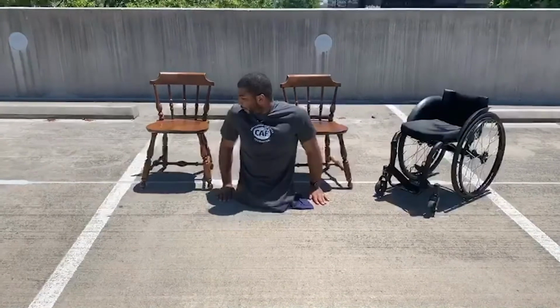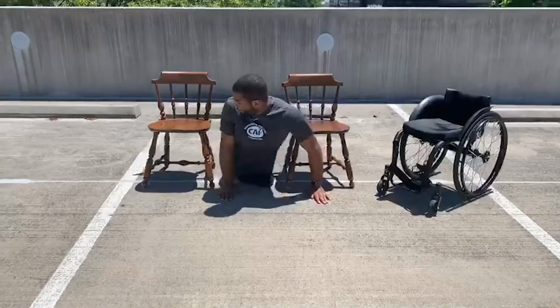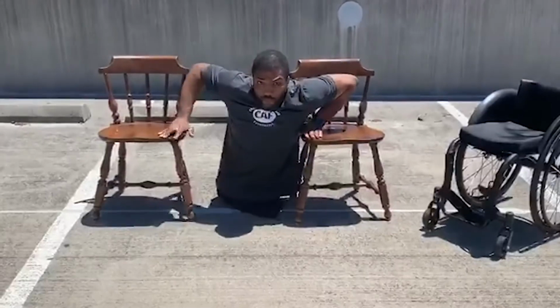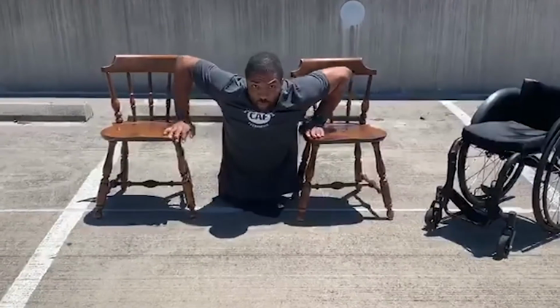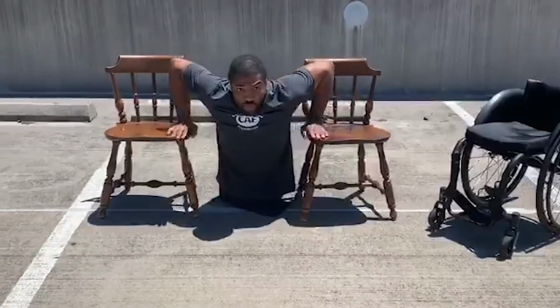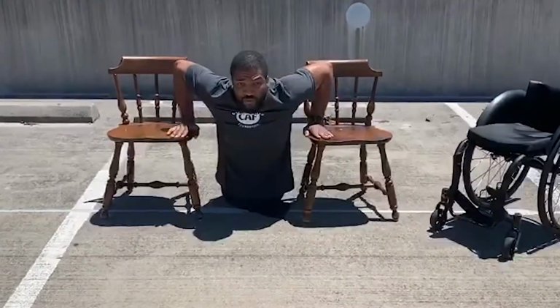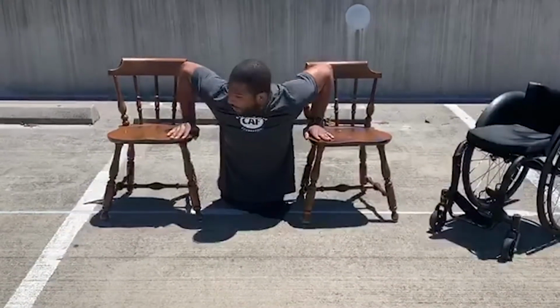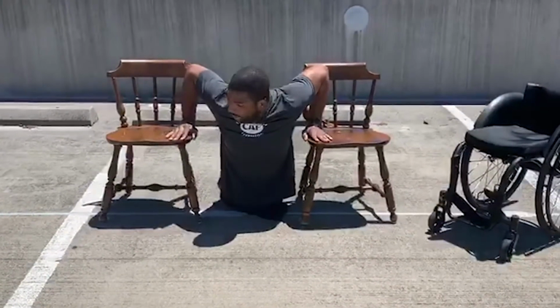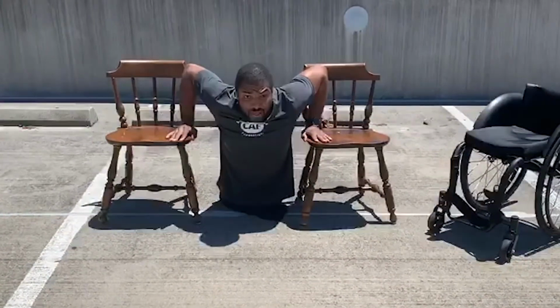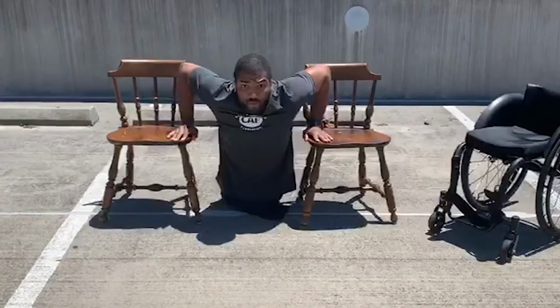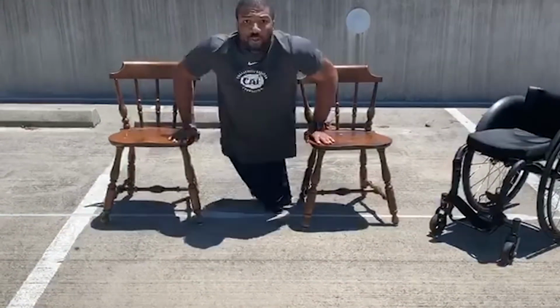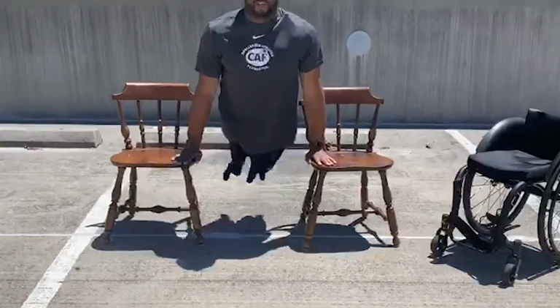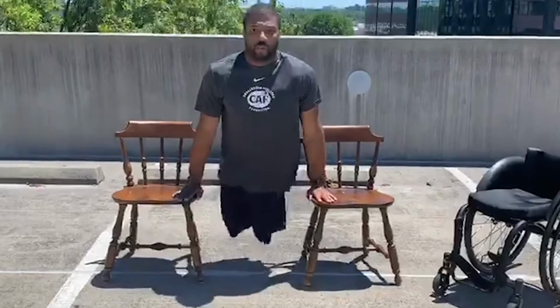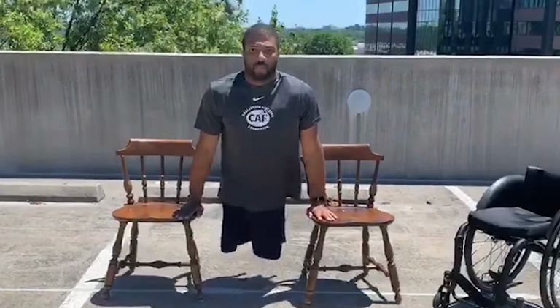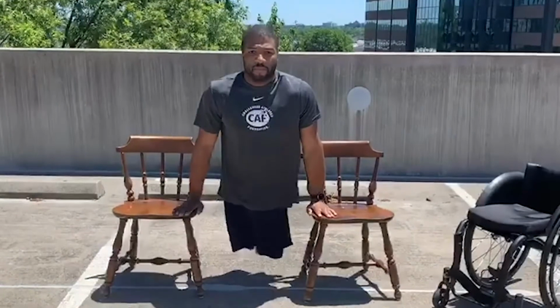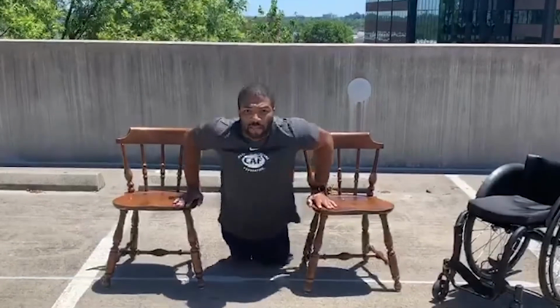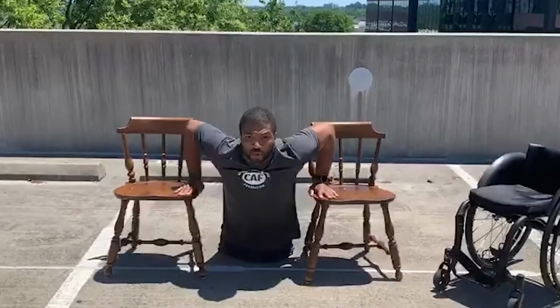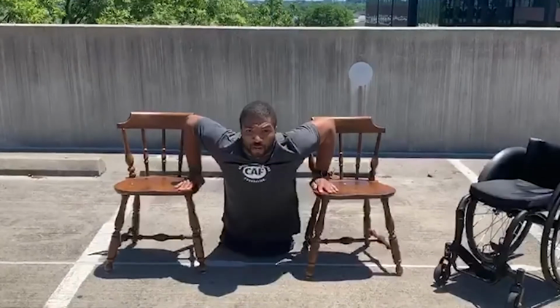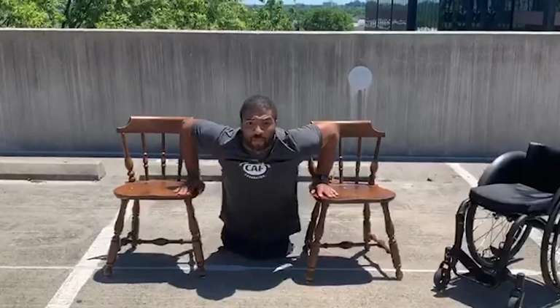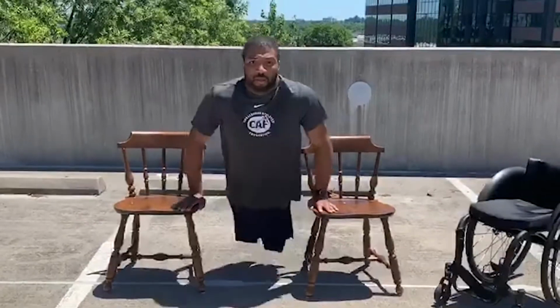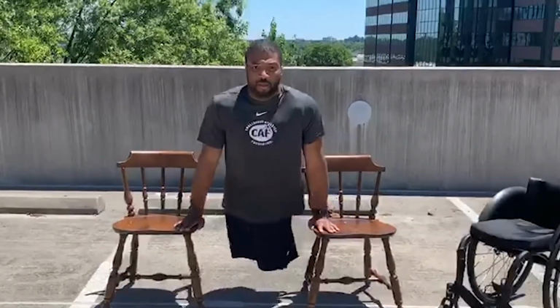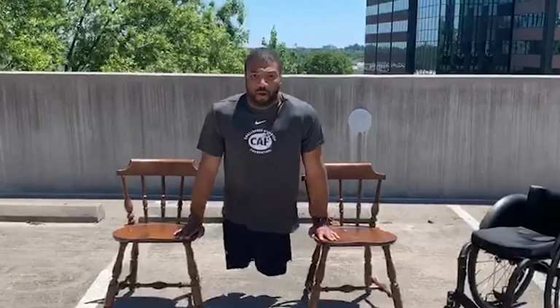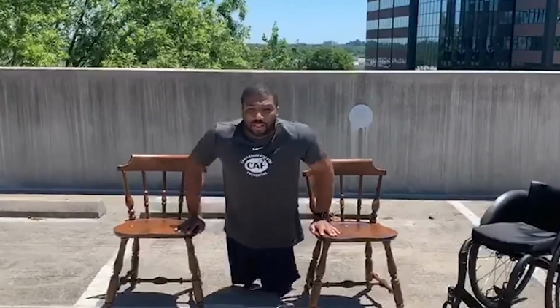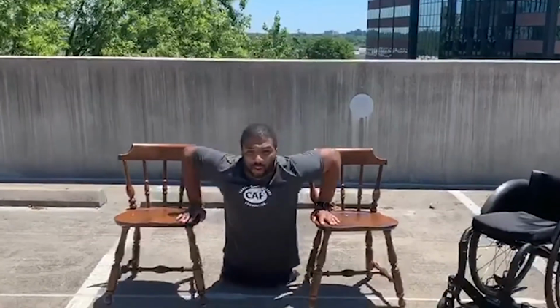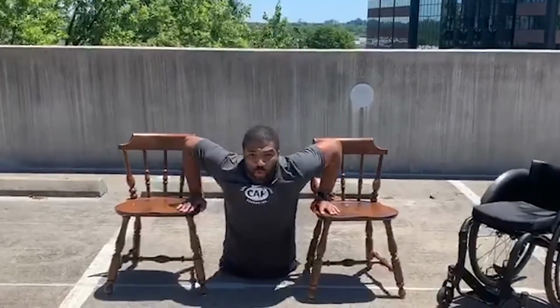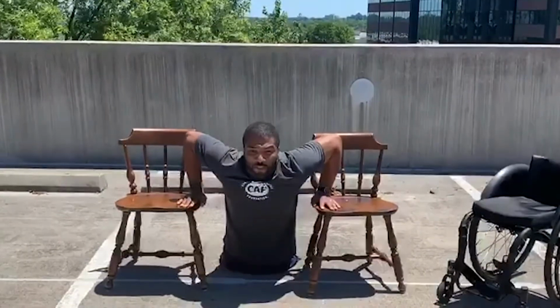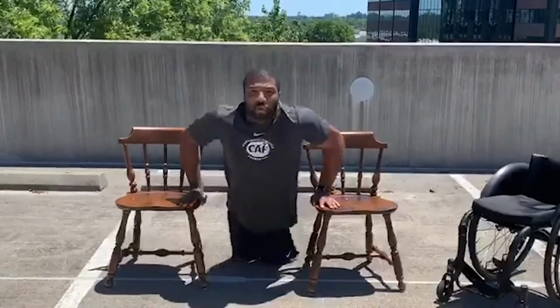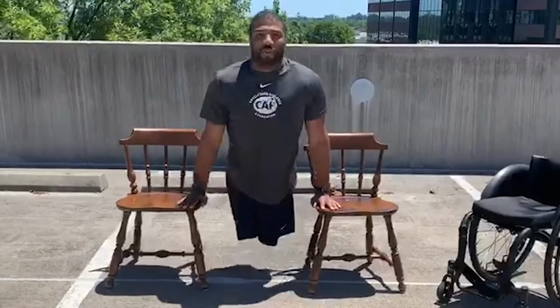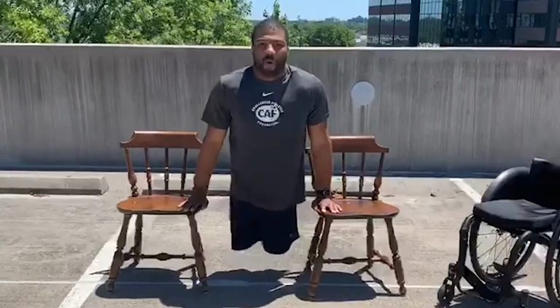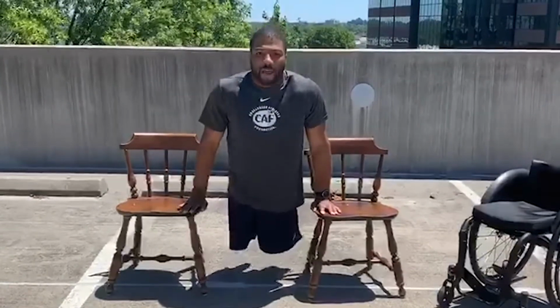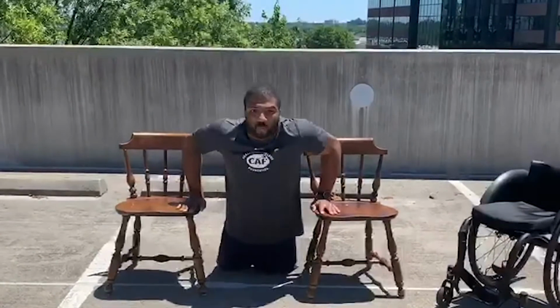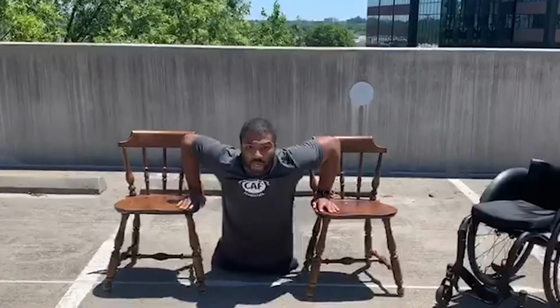On both chairs, you breathe here, then you go up and you go down. This gives you a little more range of motion while you're actually working out.